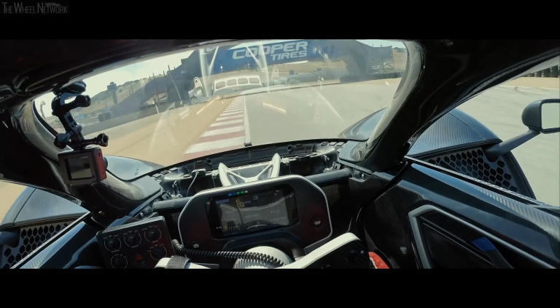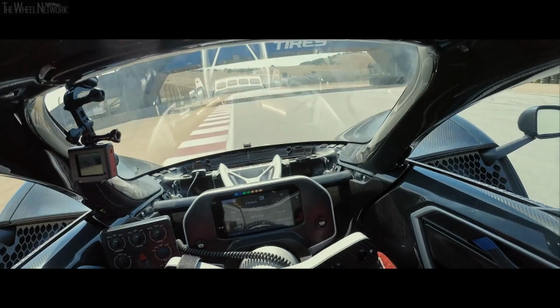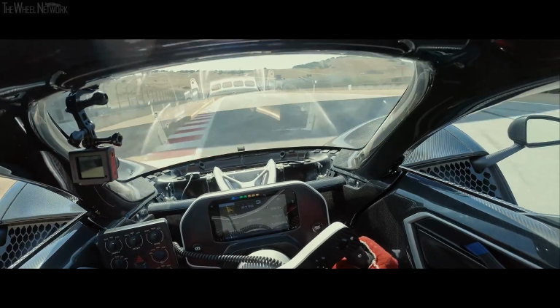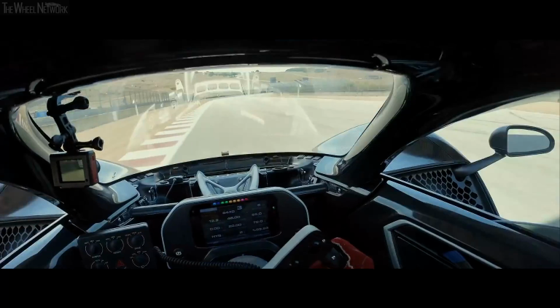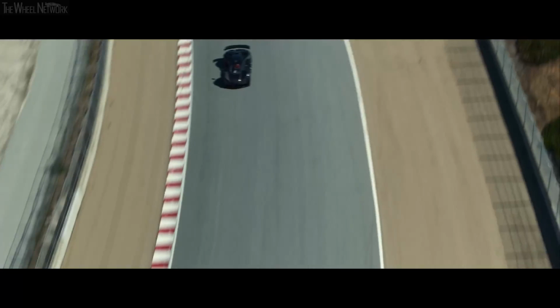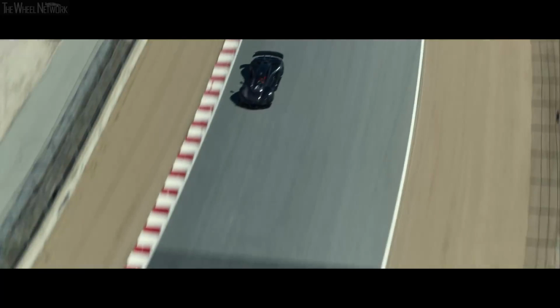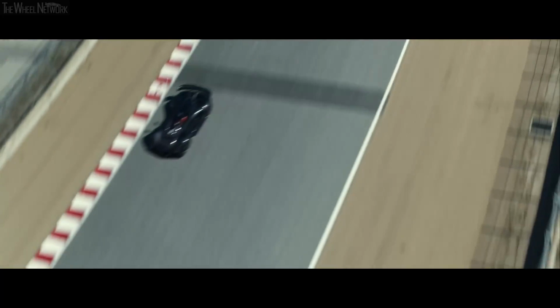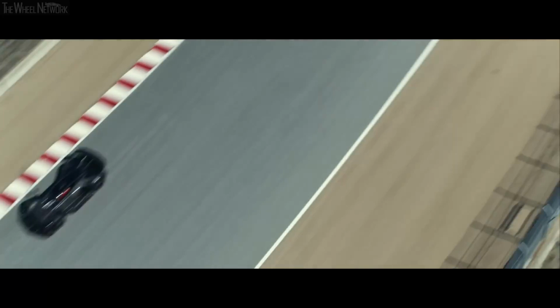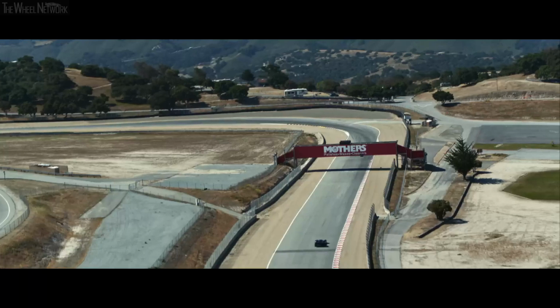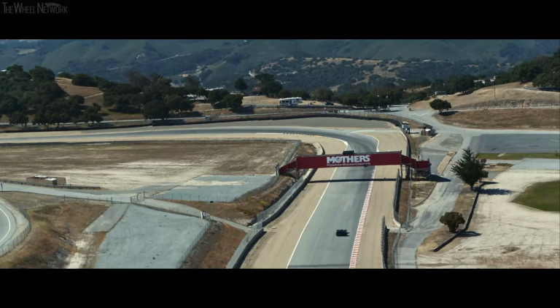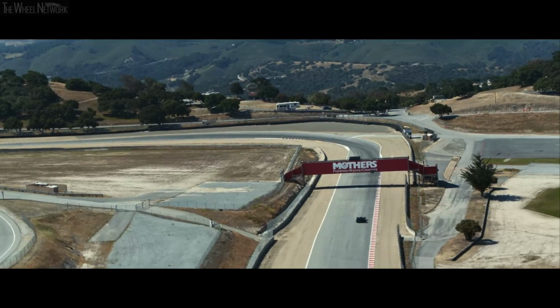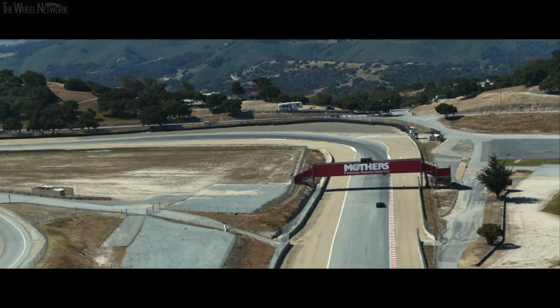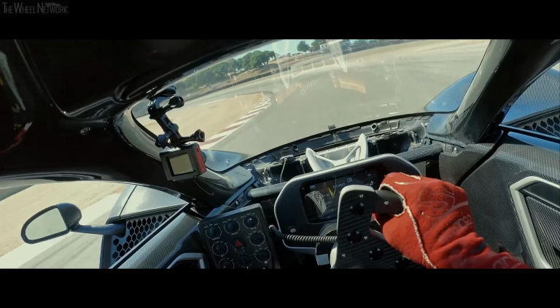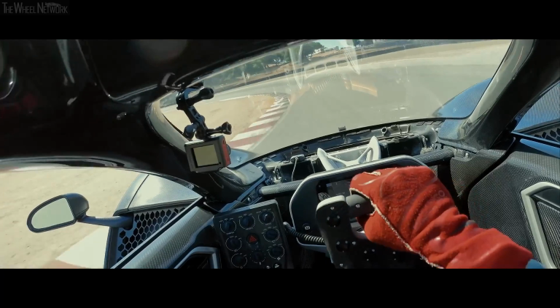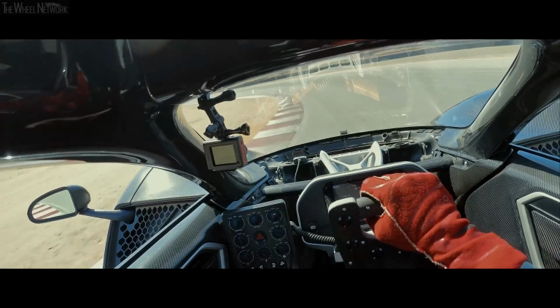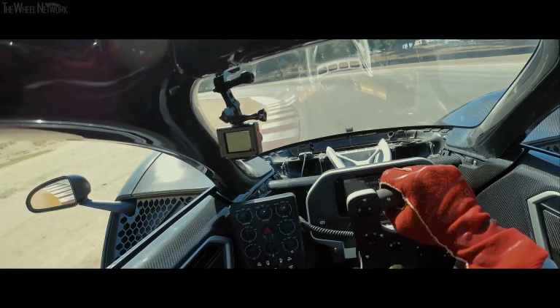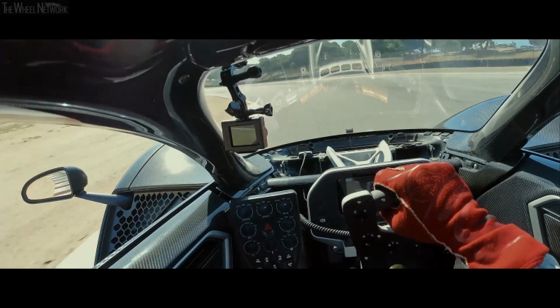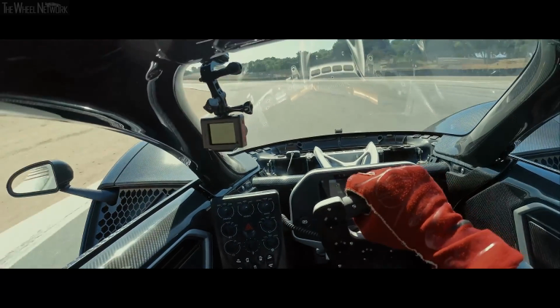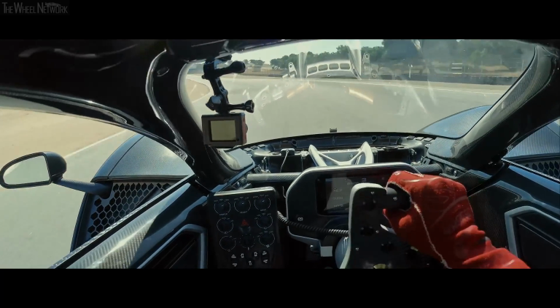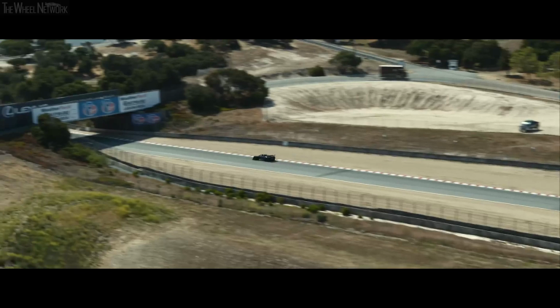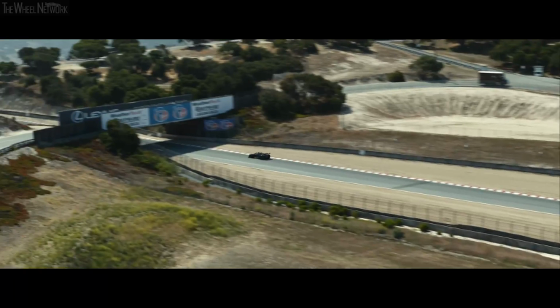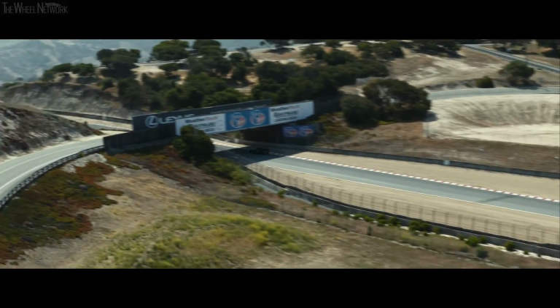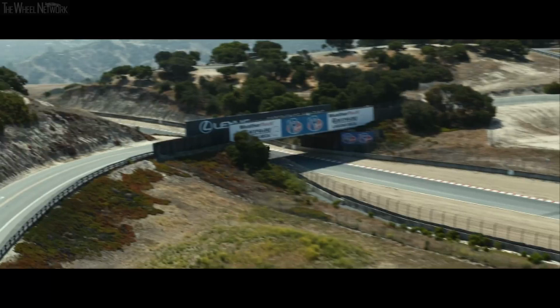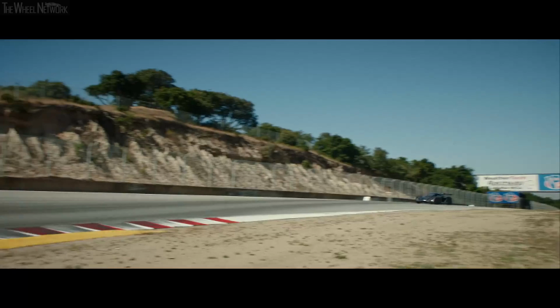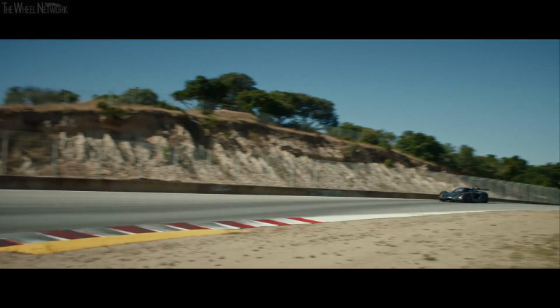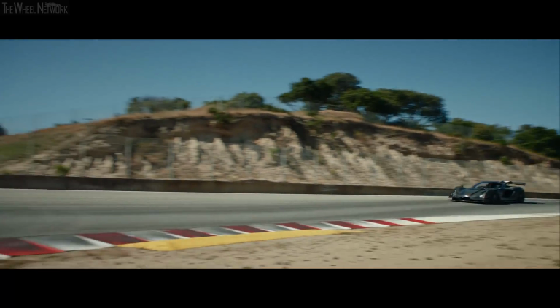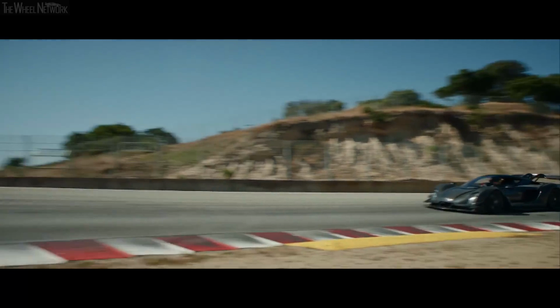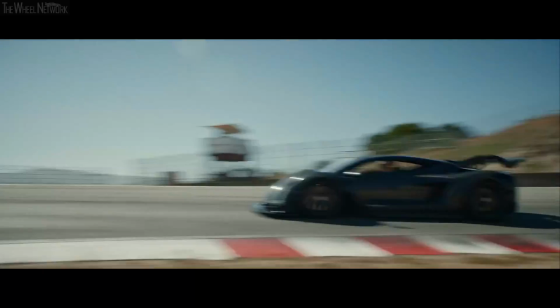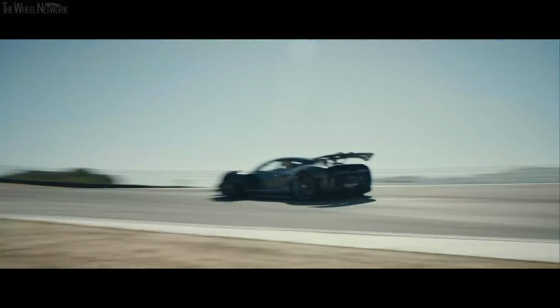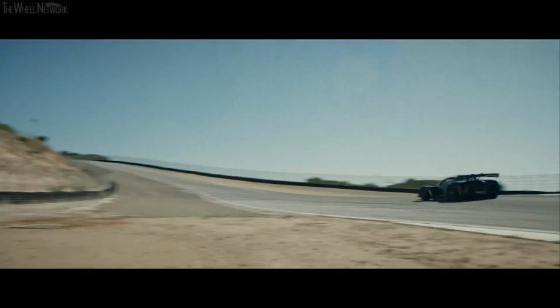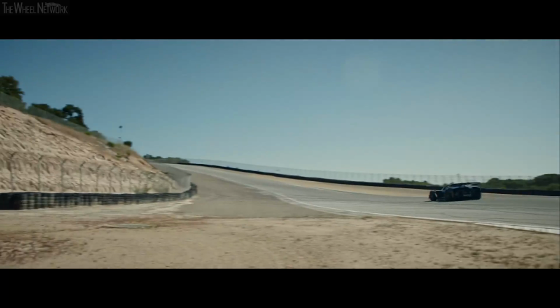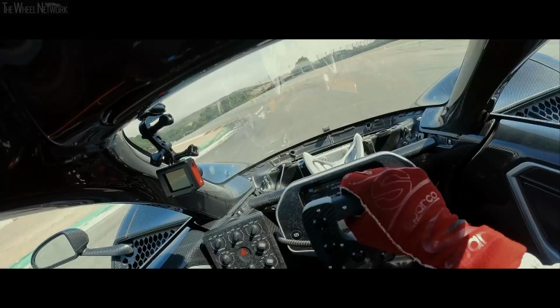If we increase the downforce, what does that translate into in terms of lap time? If we have the power but no grip? We've done a really extensive CFD-based aerodynamic development — way over doubled the downforce that the car makes.